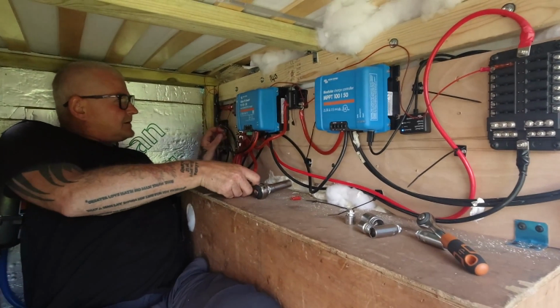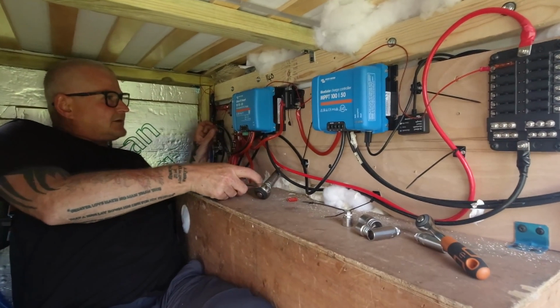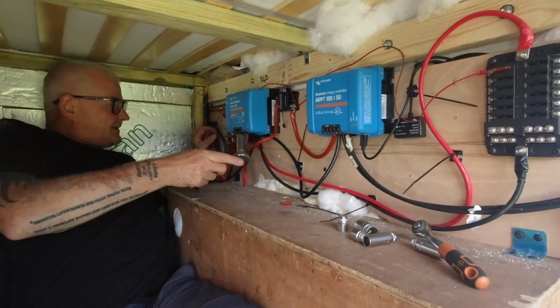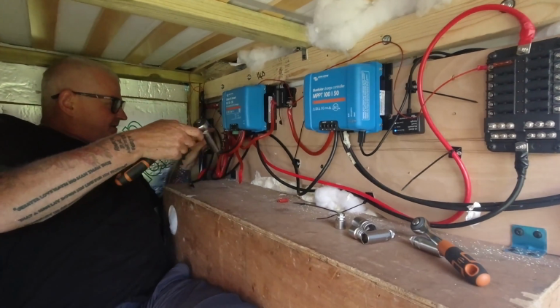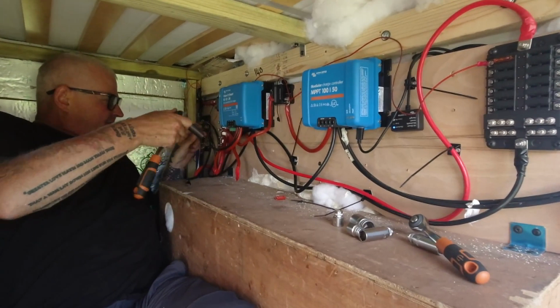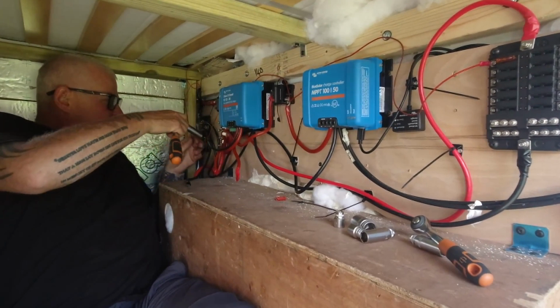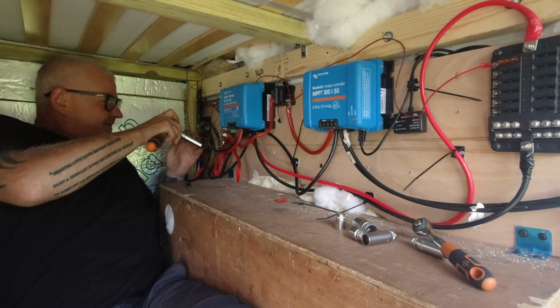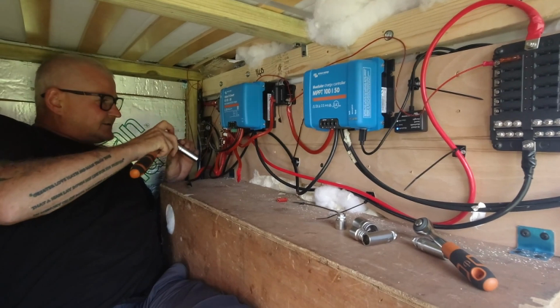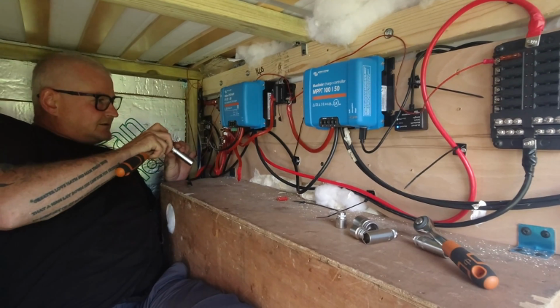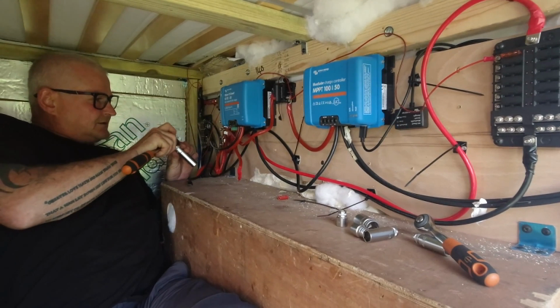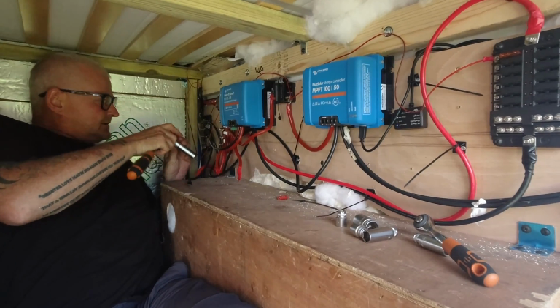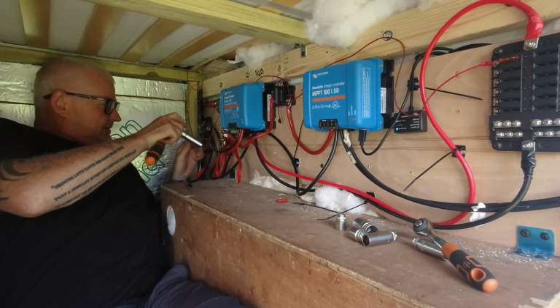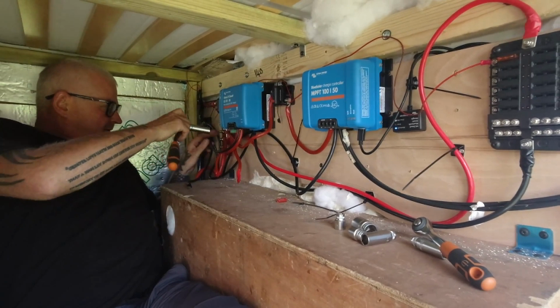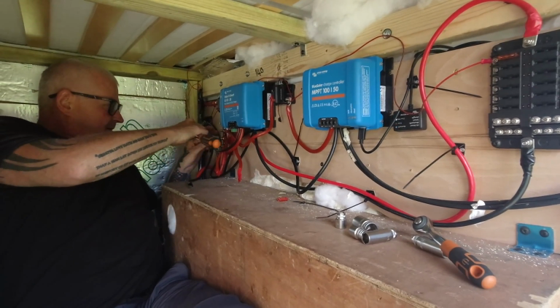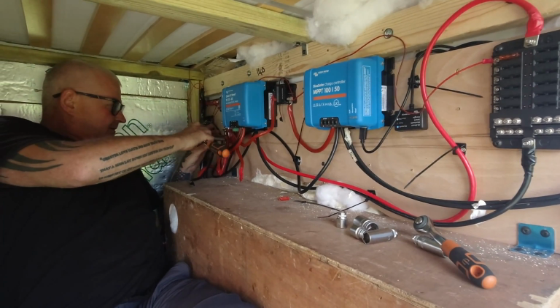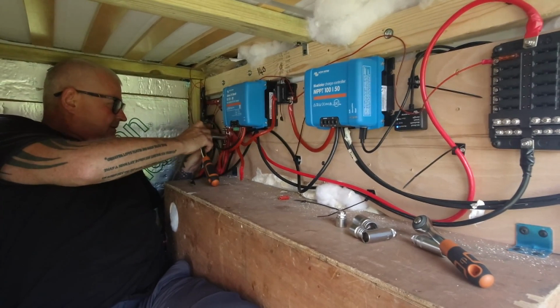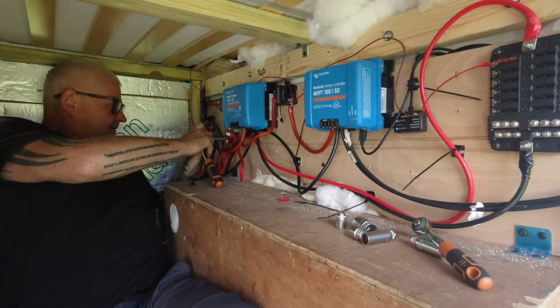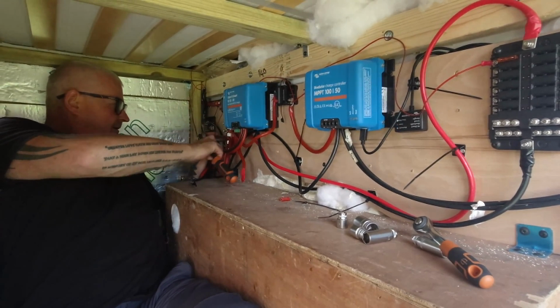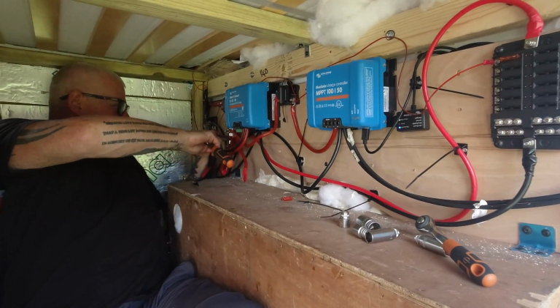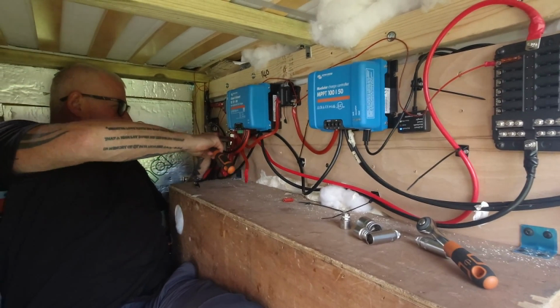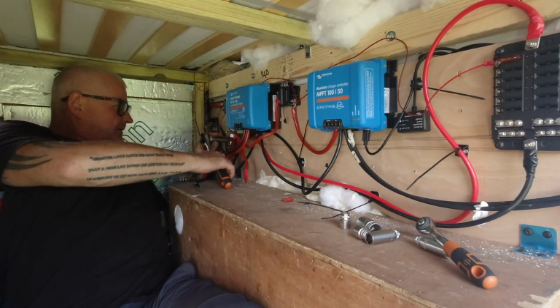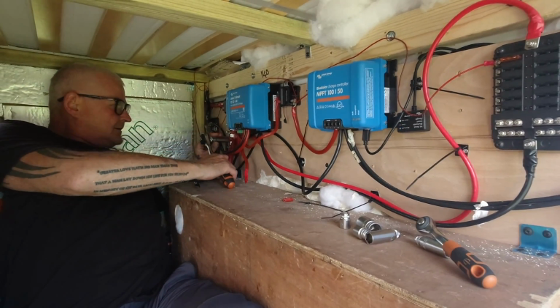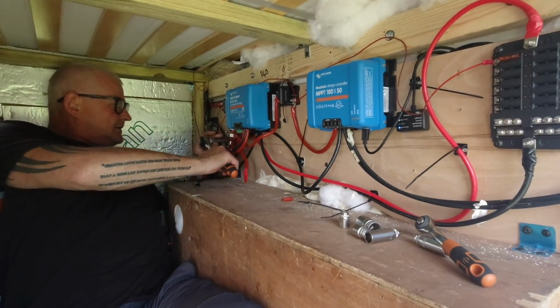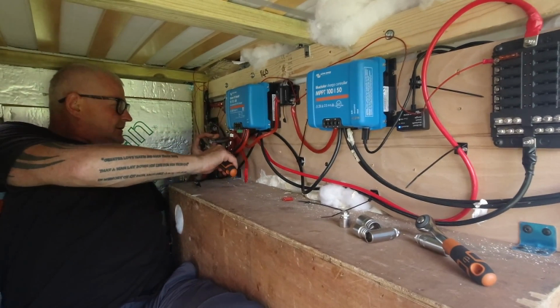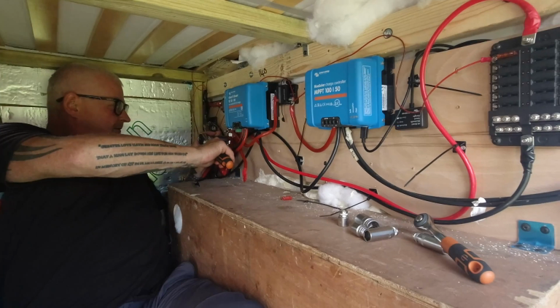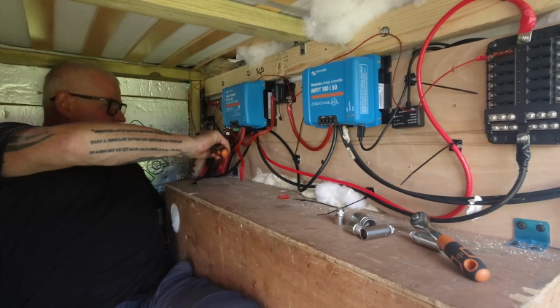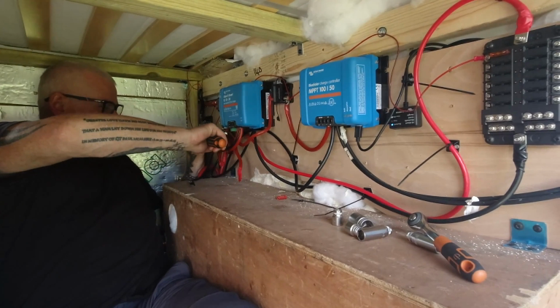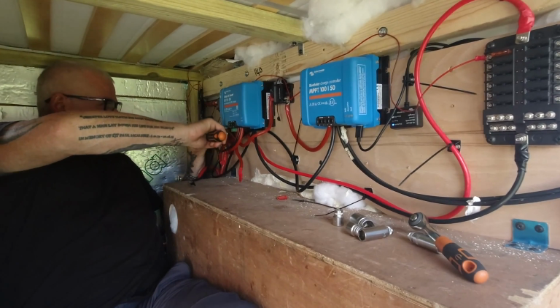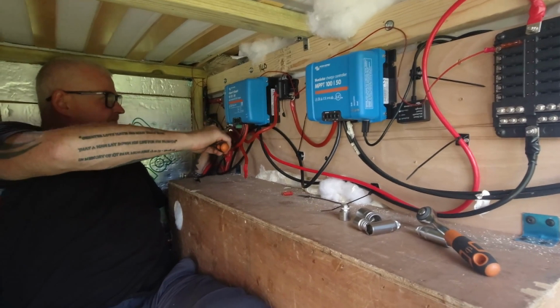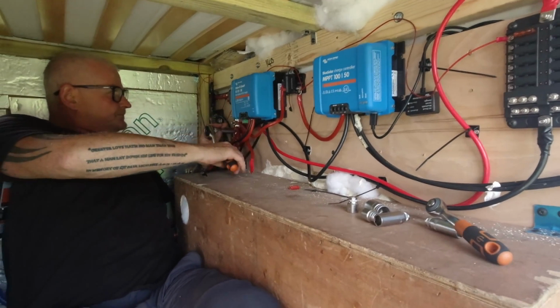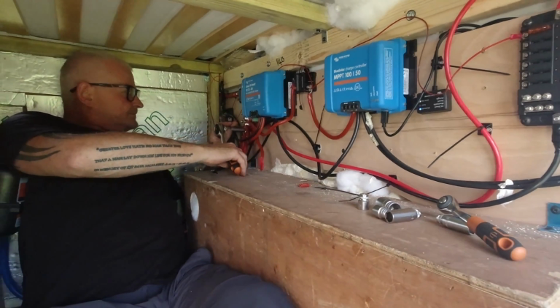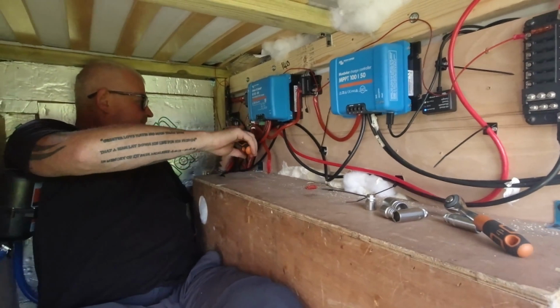So I can happily just take all these off now, just one at a time. Don't stress about which order you do it in.